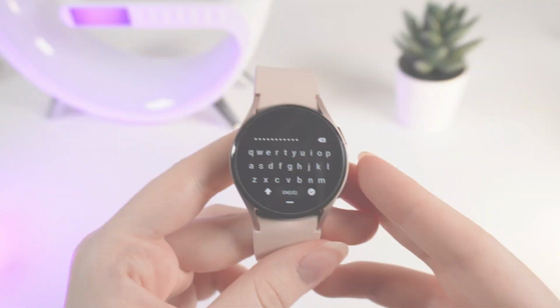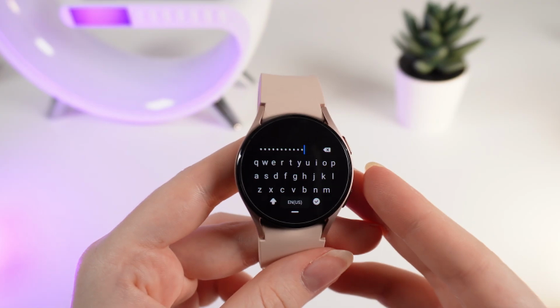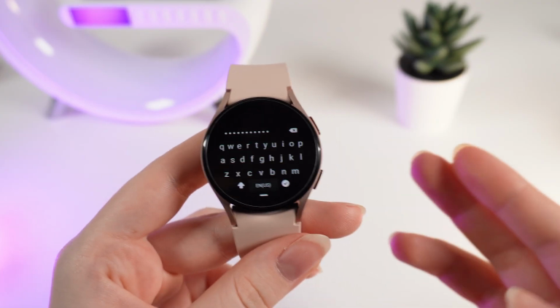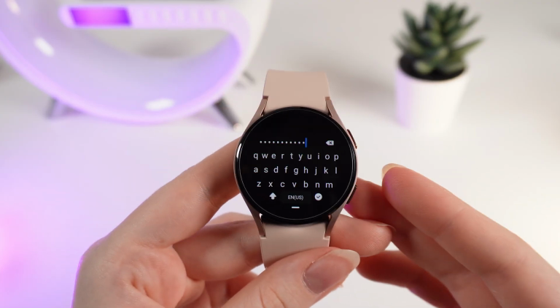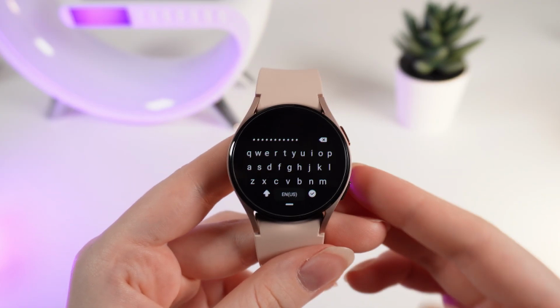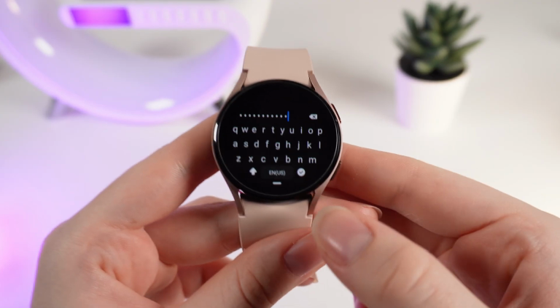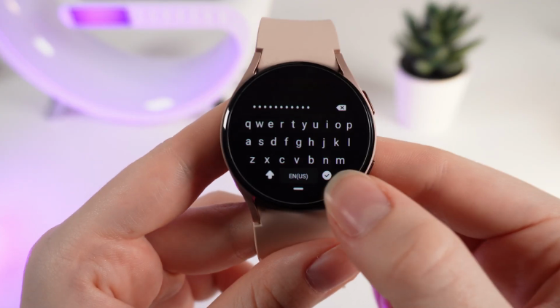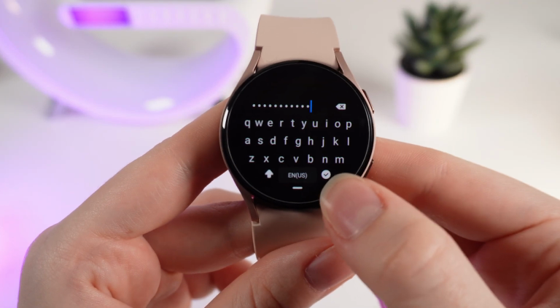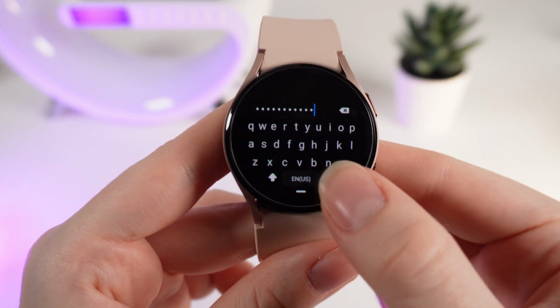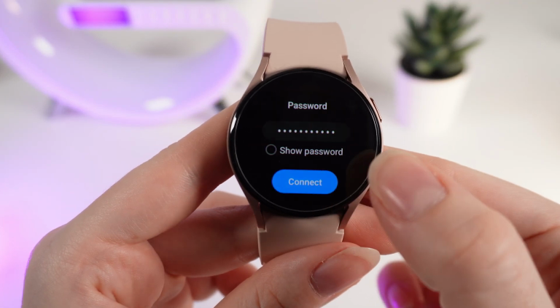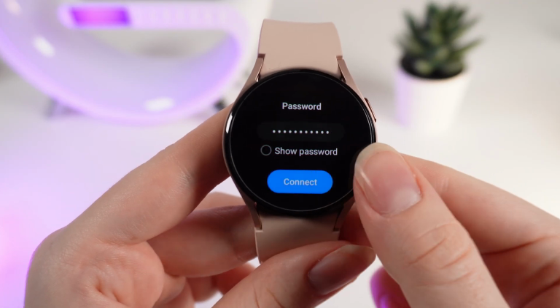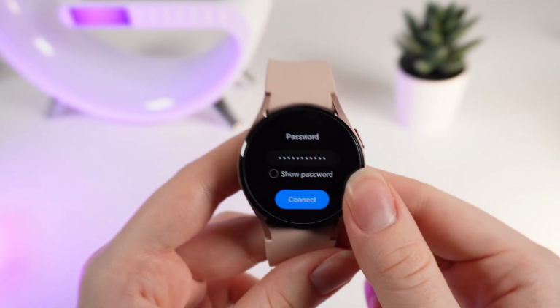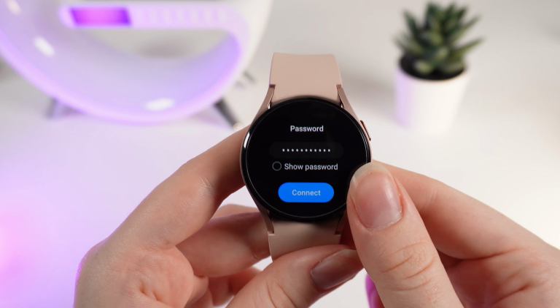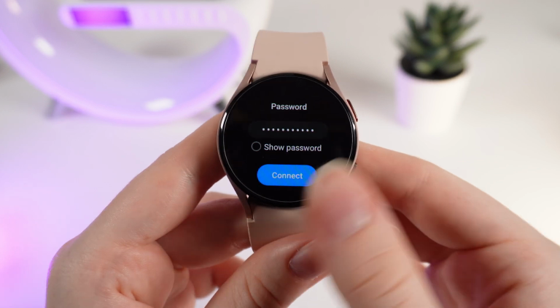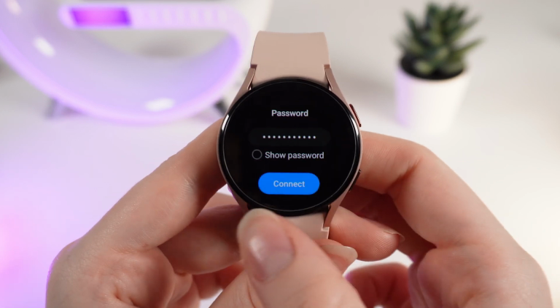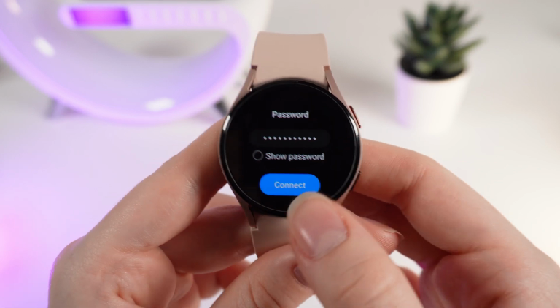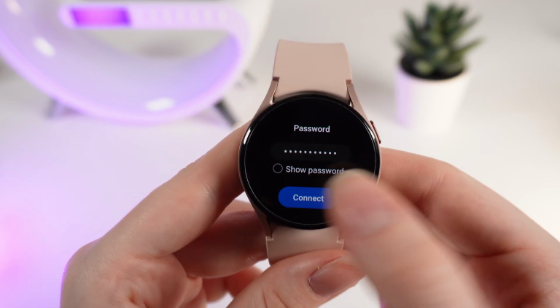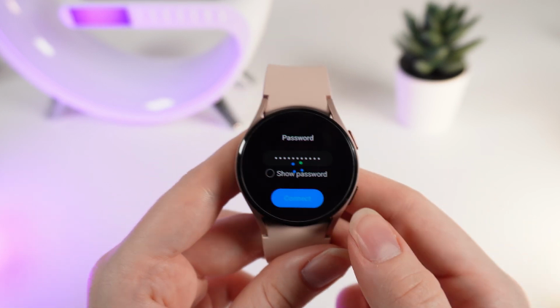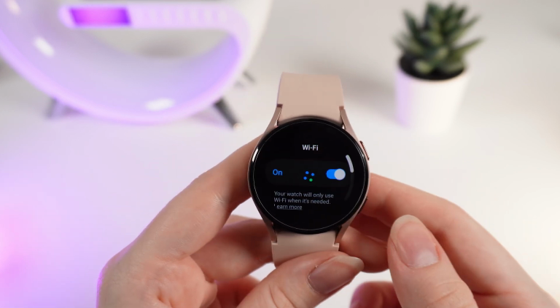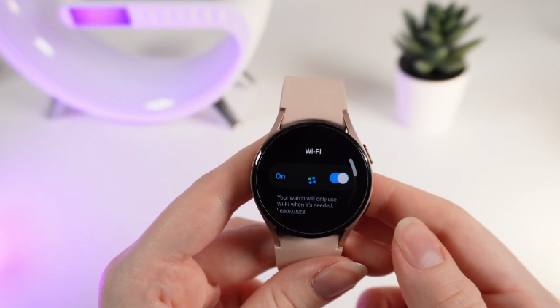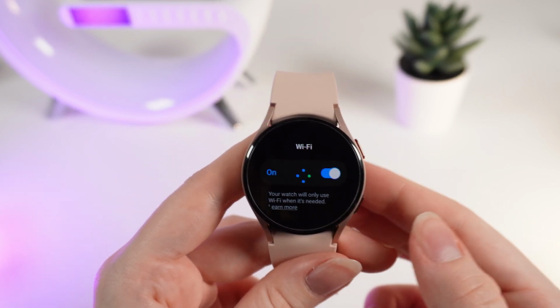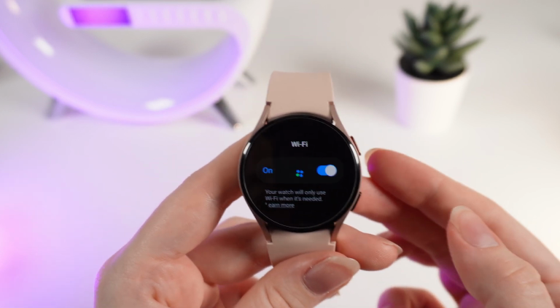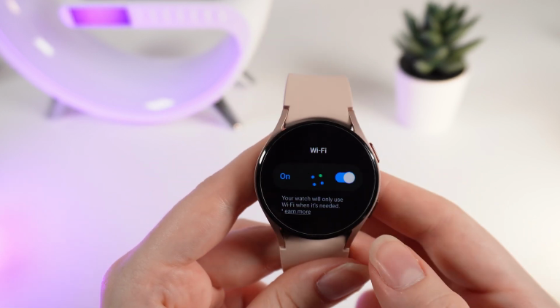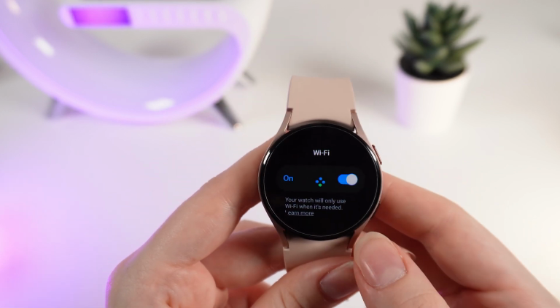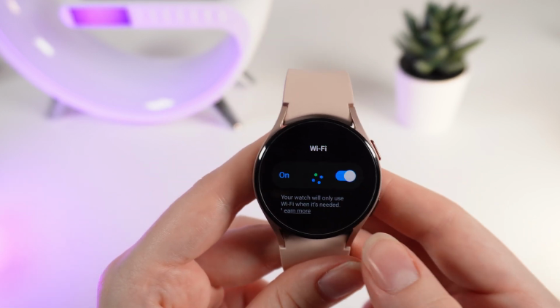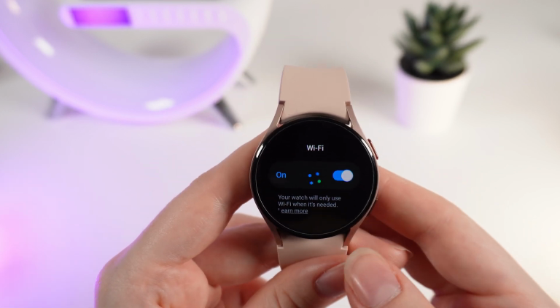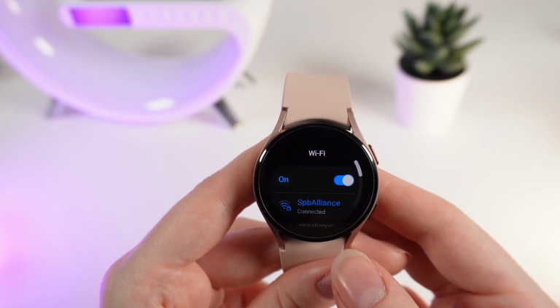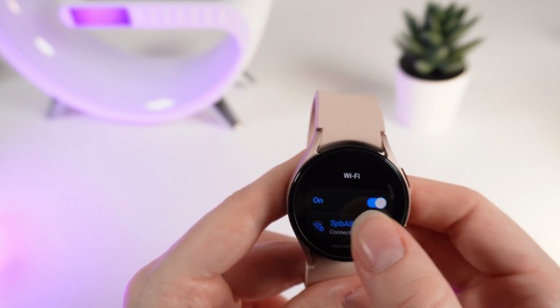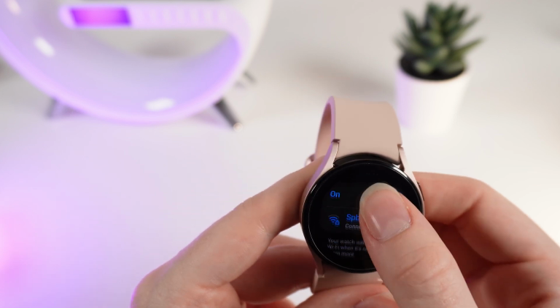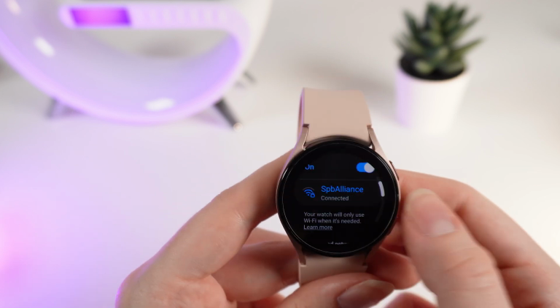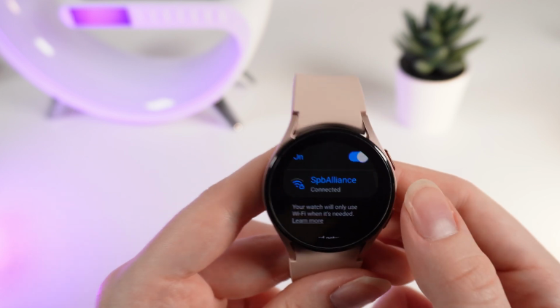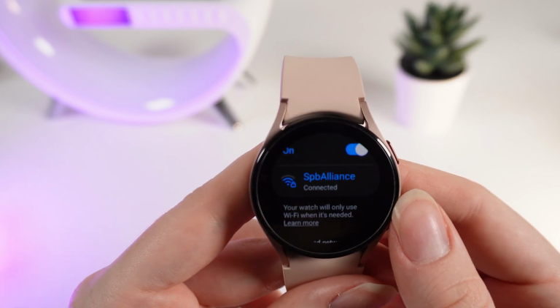After you have entered your password, click on the confirm button and then click on the blue Connect button. If the password was correct, you should see that you have successfully connected to the Wi-Fi you have chosen.